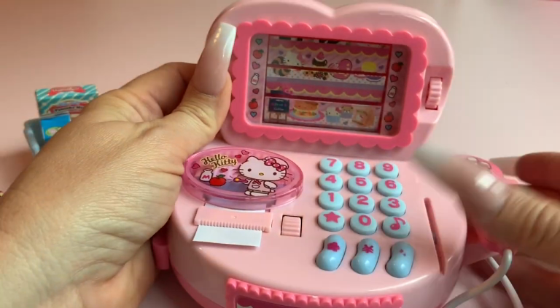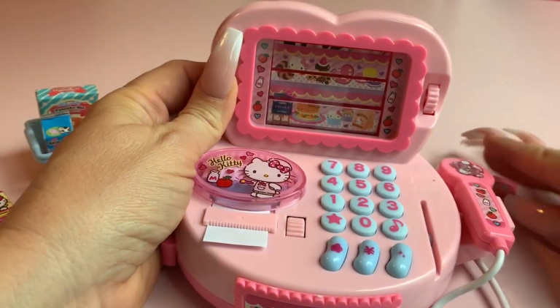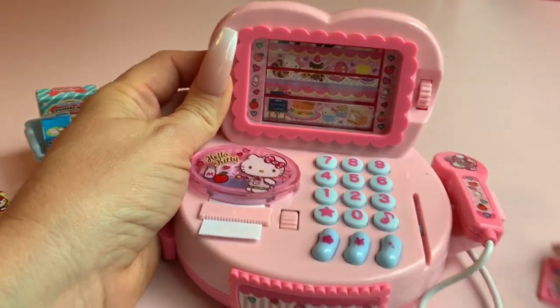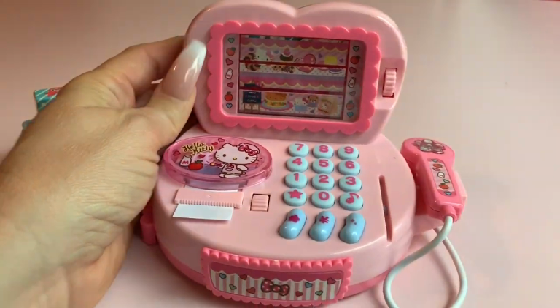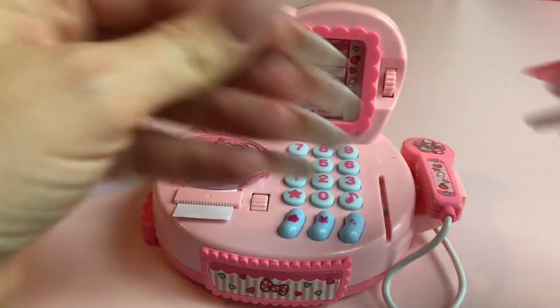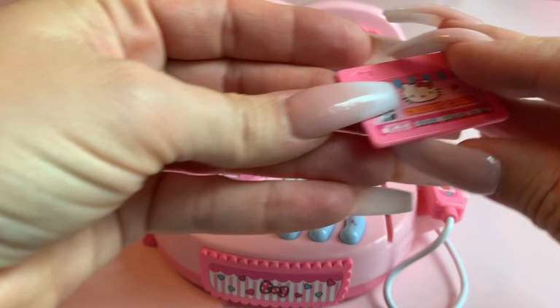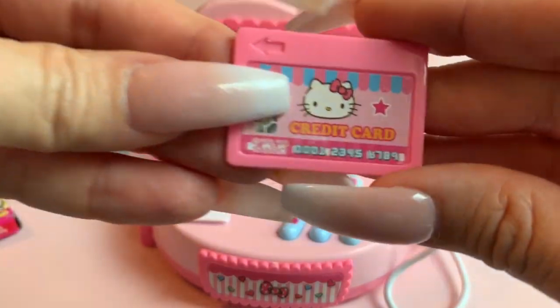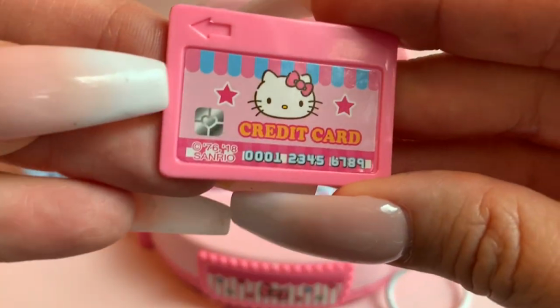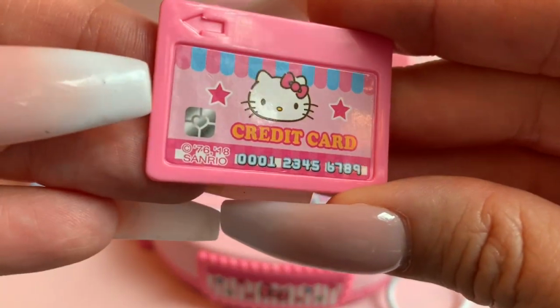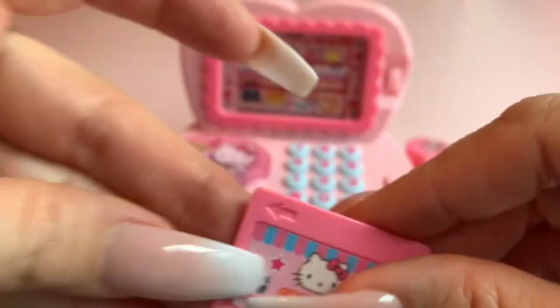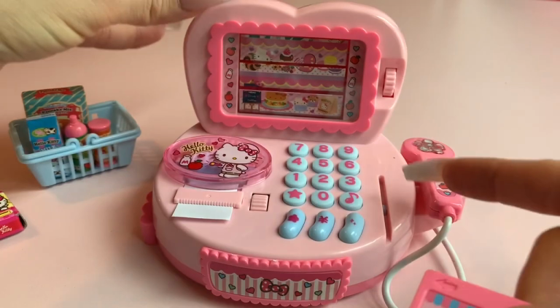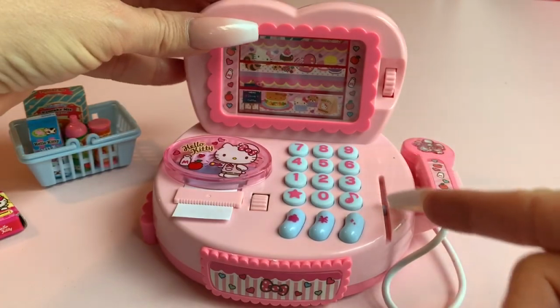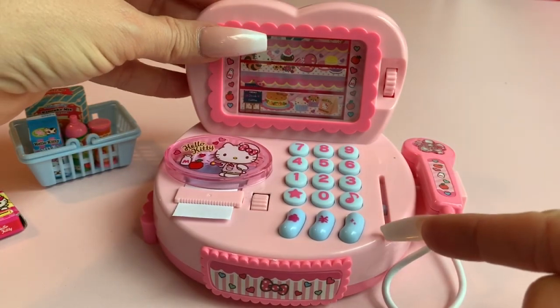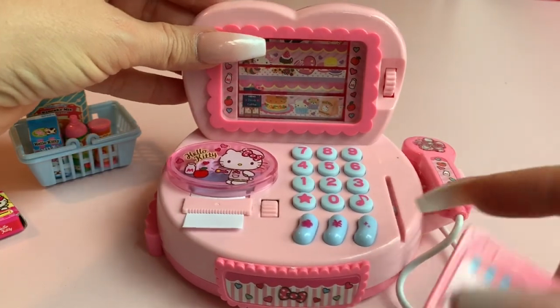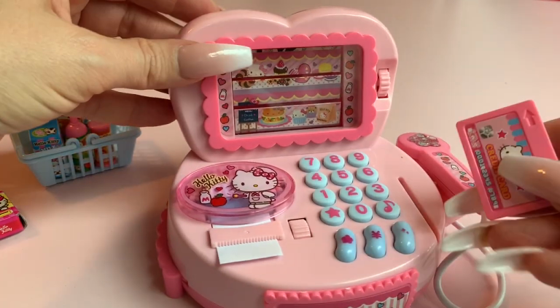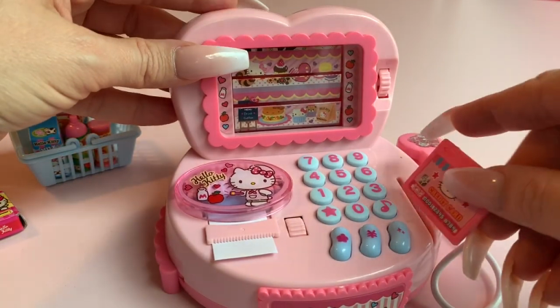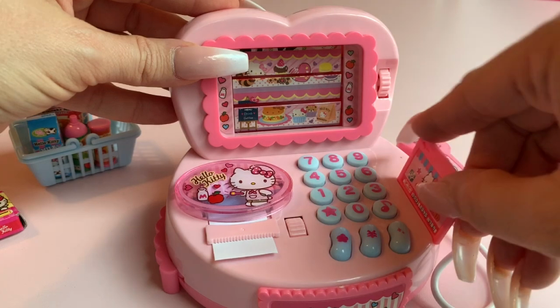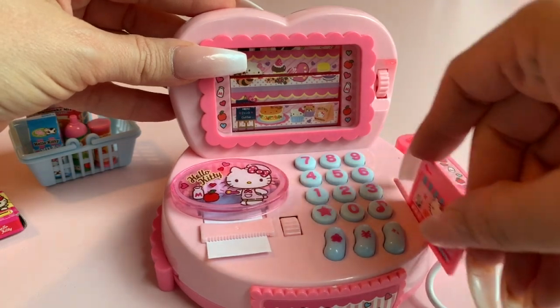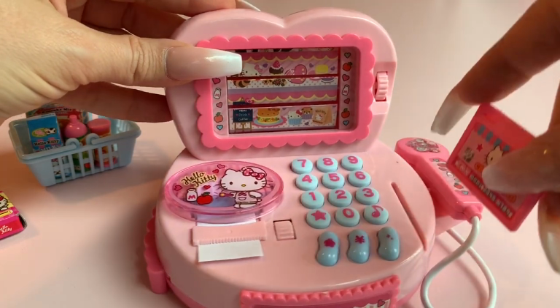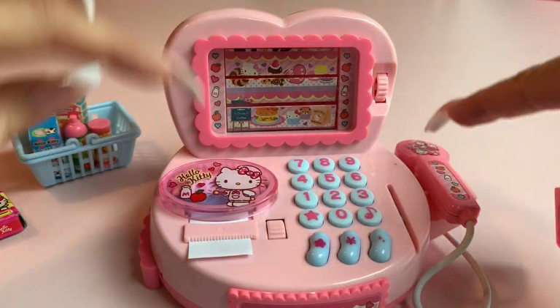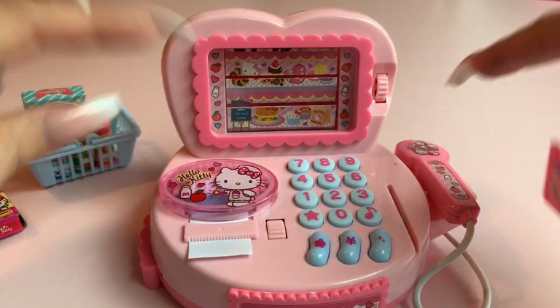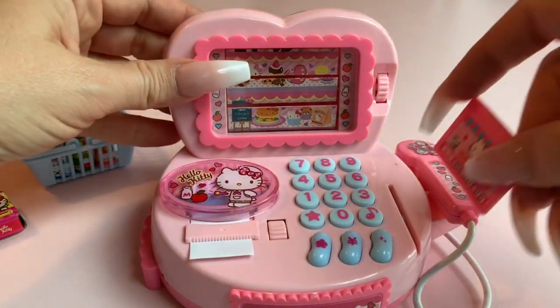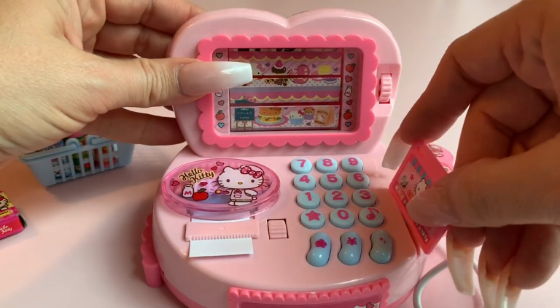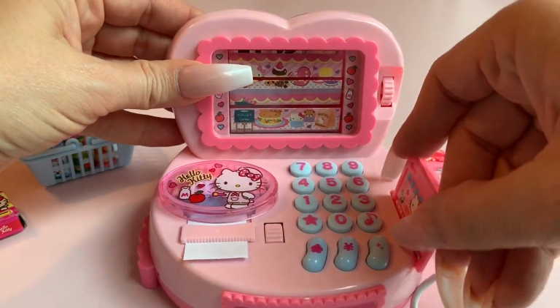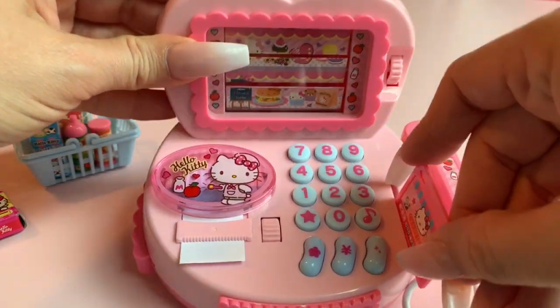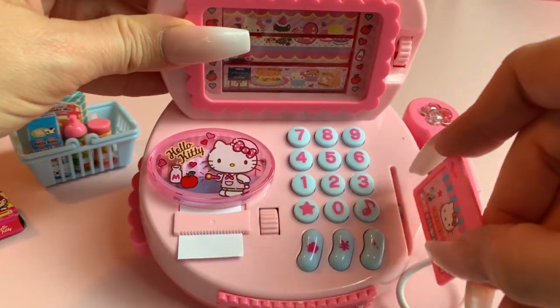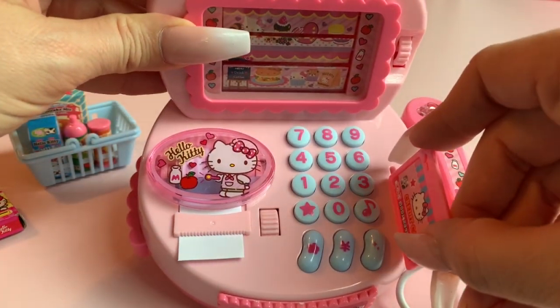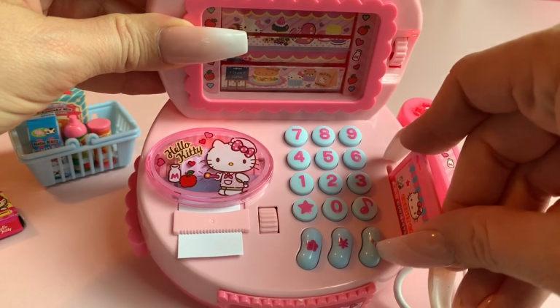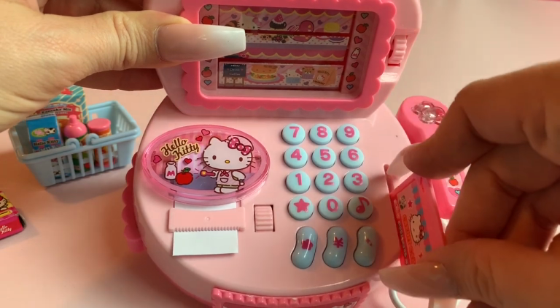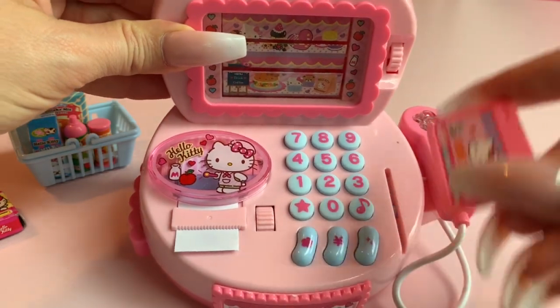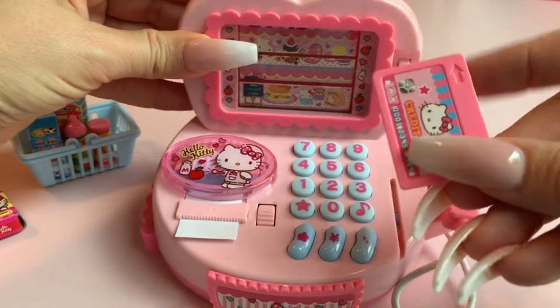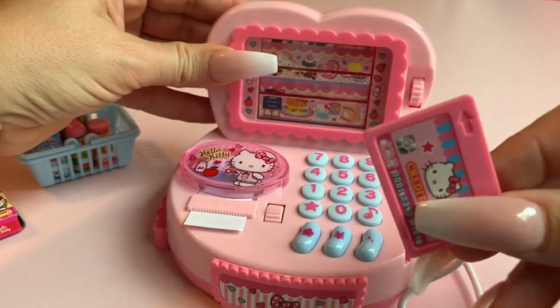Let me show you how this Hello Kitty credit card works. You put it right here in the slot and it makes a sound, and of course the lights go on.